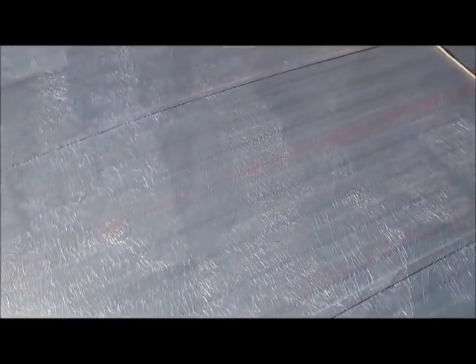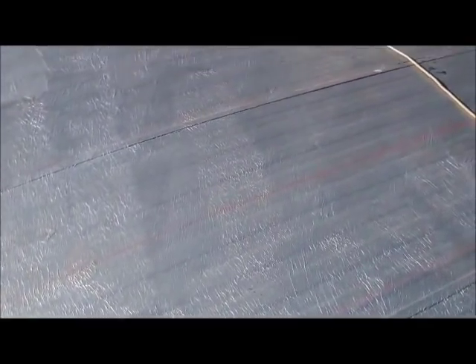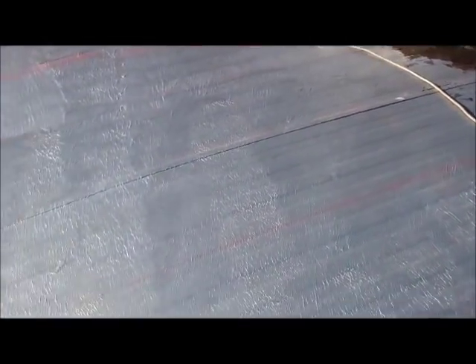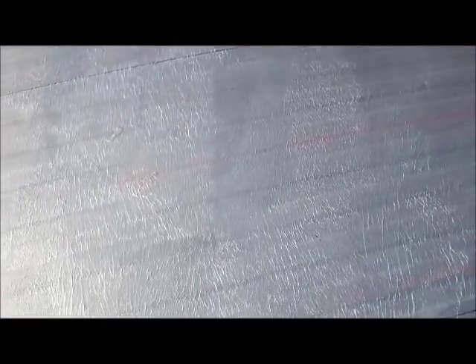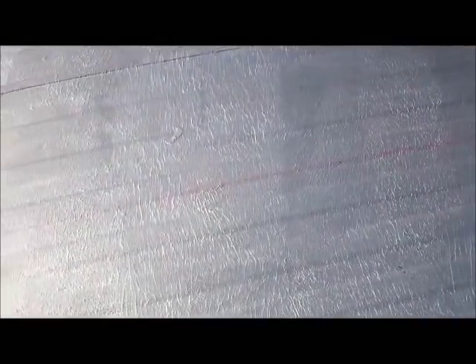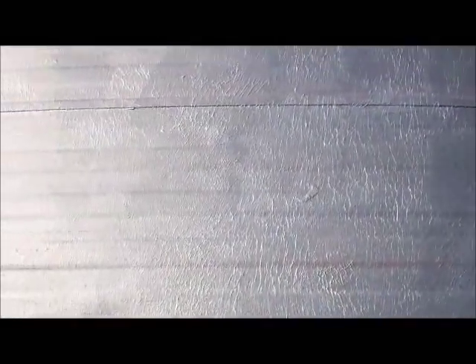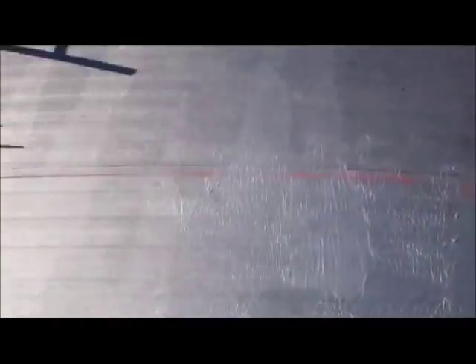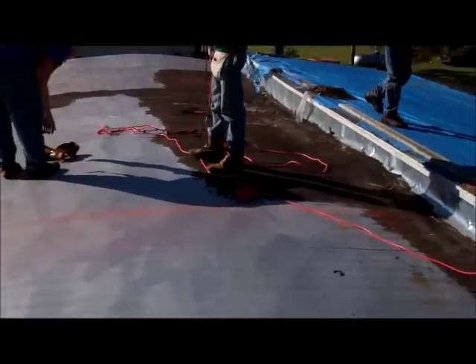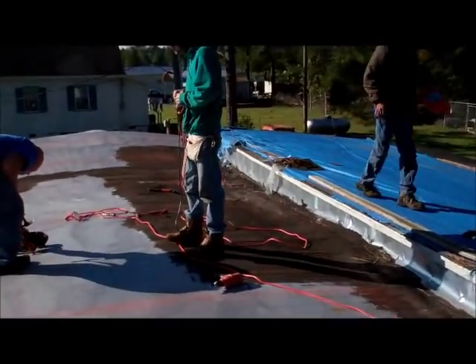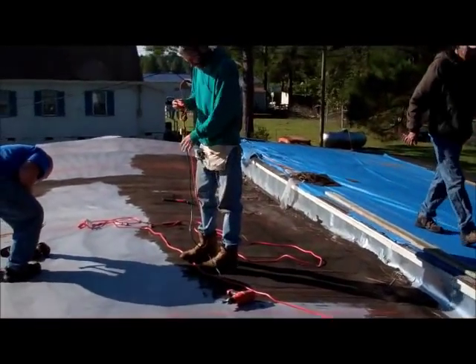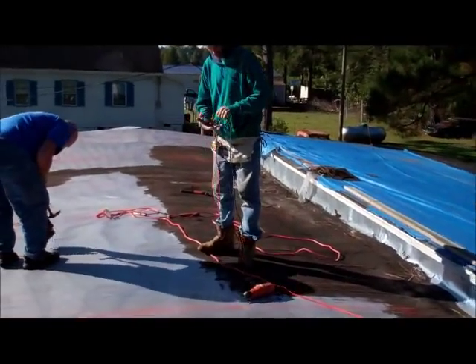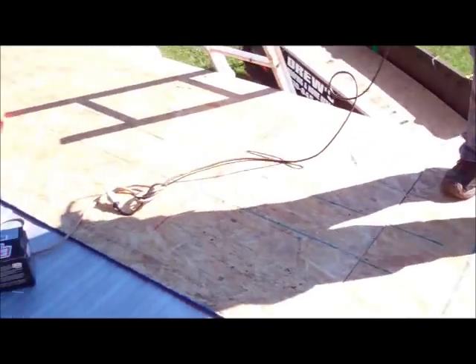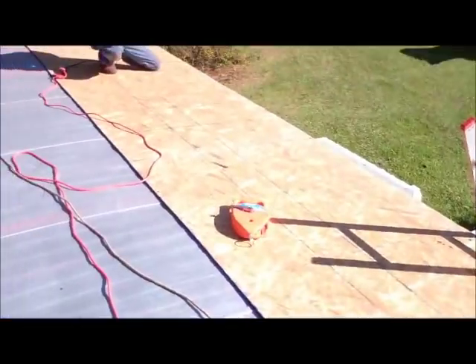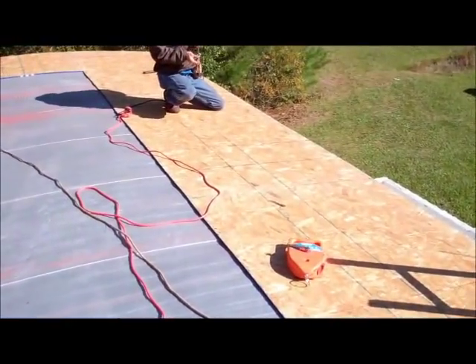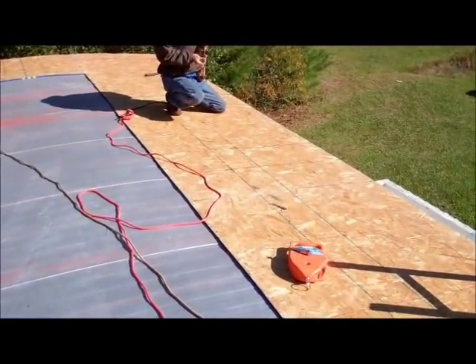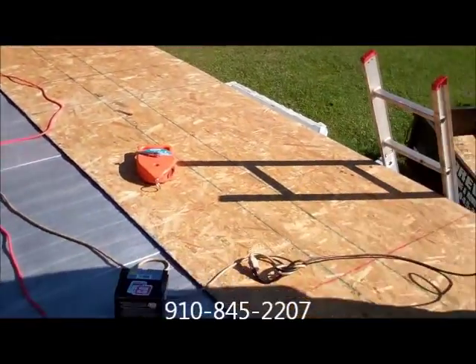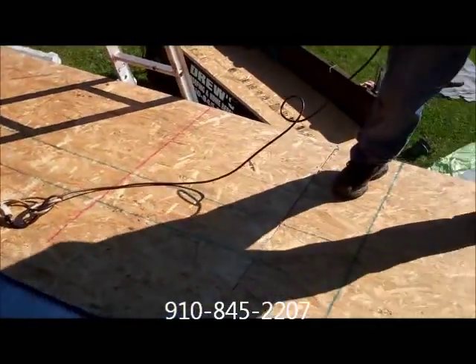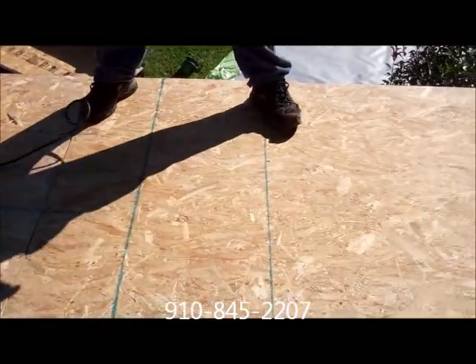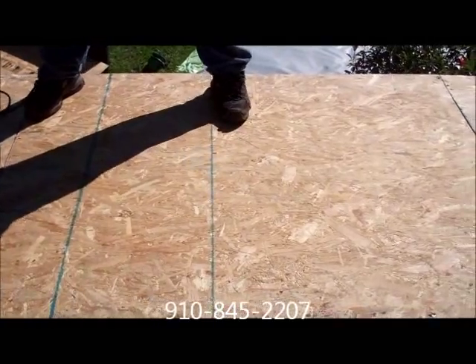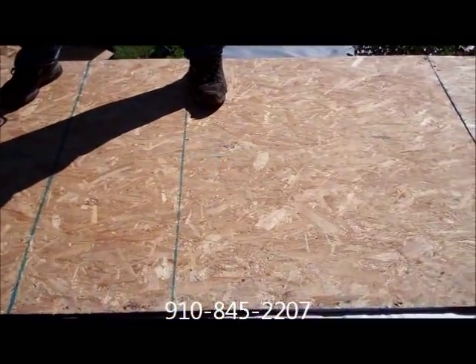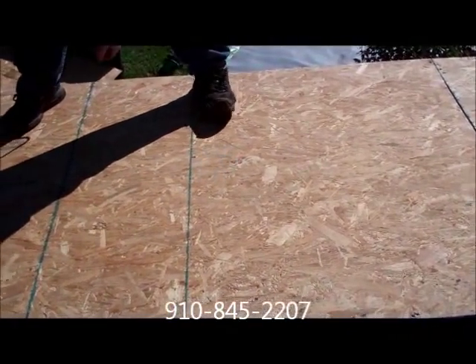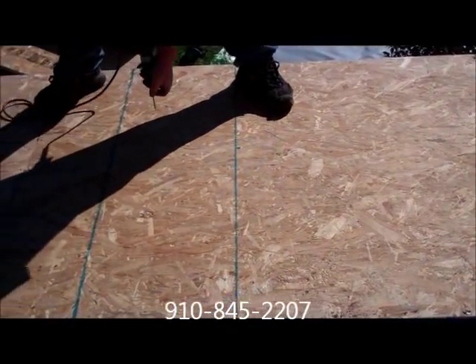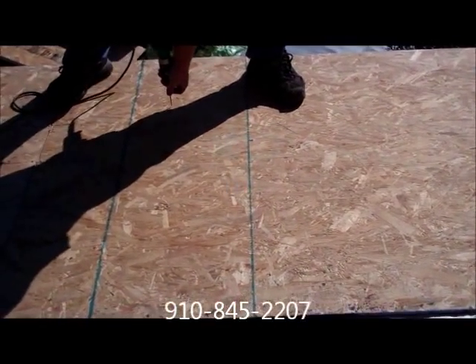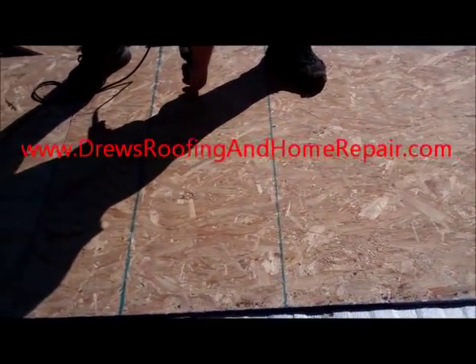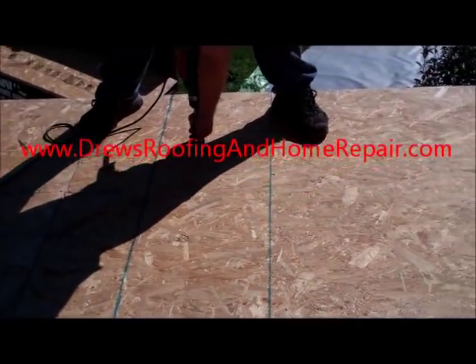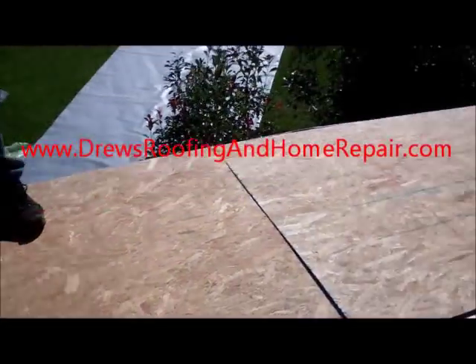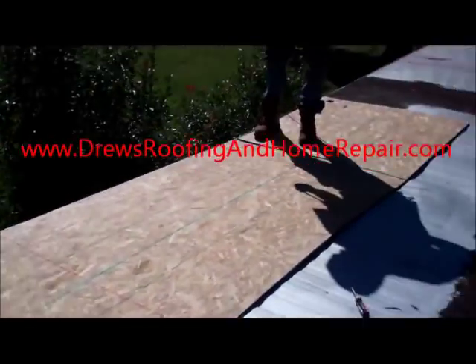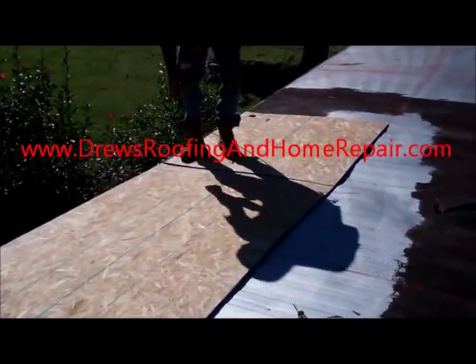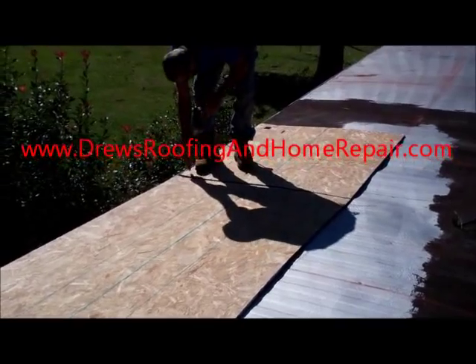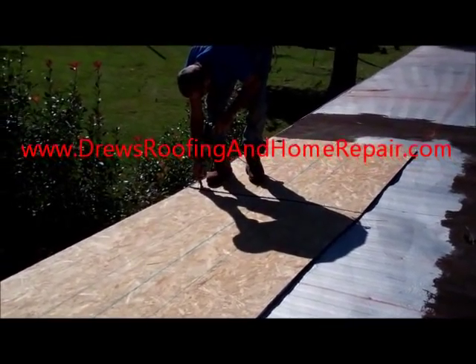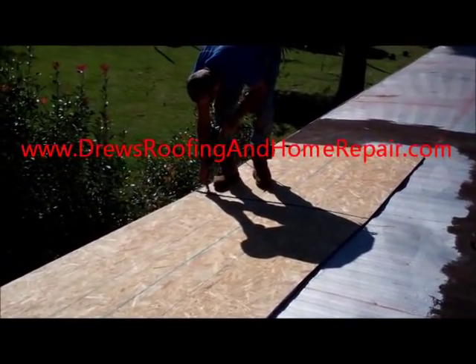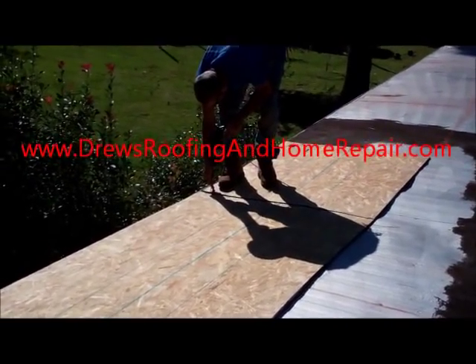Therefore, you have one solid piece of rubber over your whole house, and therefore it cannot leak at all. The best way to get in touch with me would be at my office: 910-845-2207. You can also reach us online at Drew's Roofing and Home Repair, handsboatoutand.com.